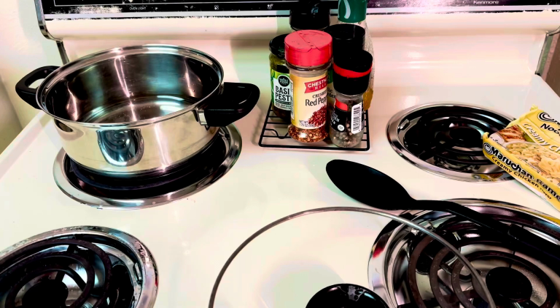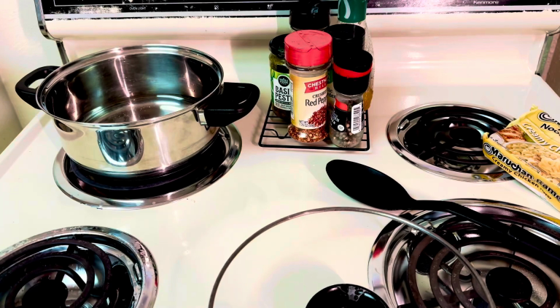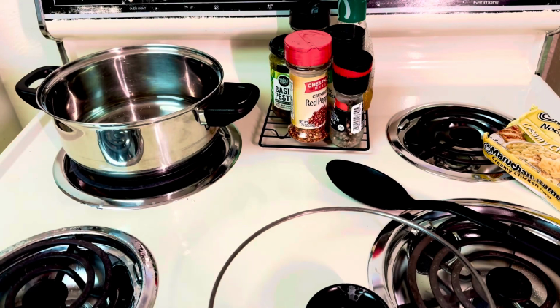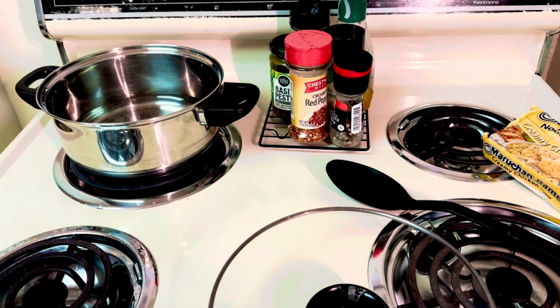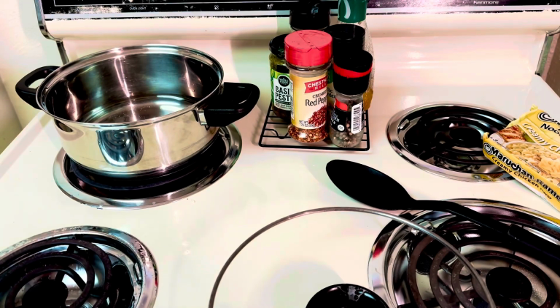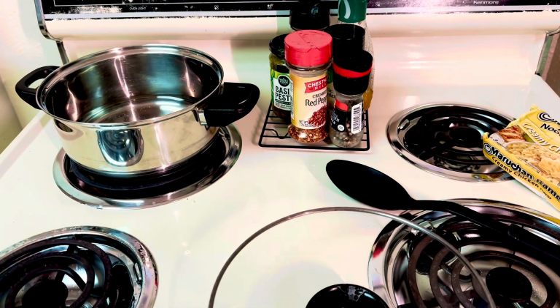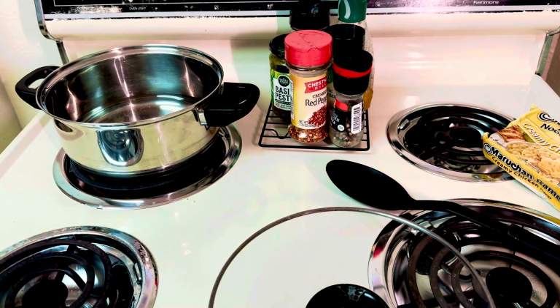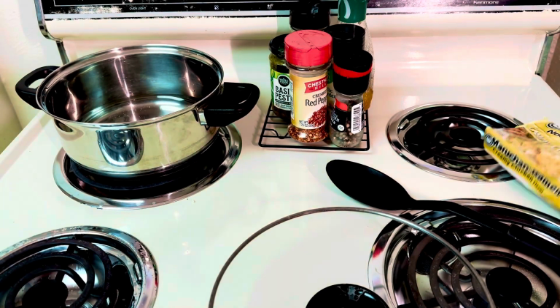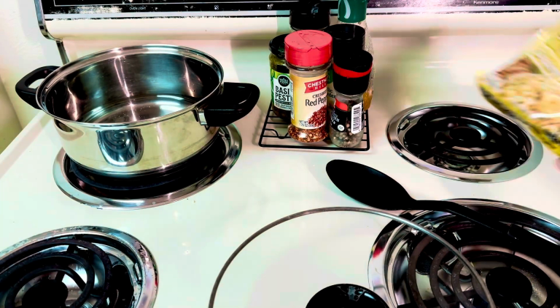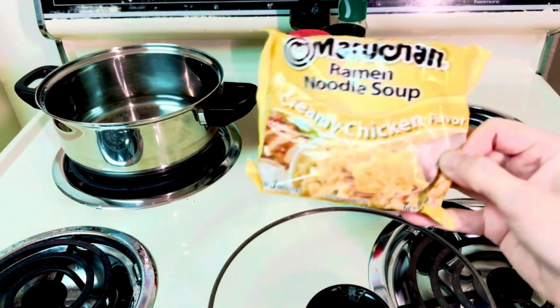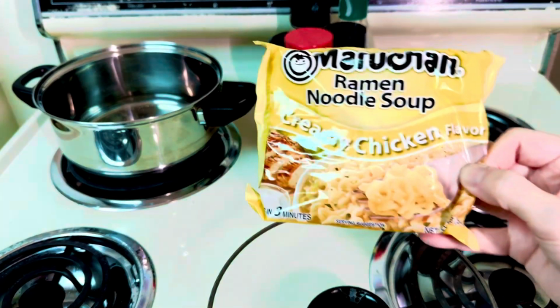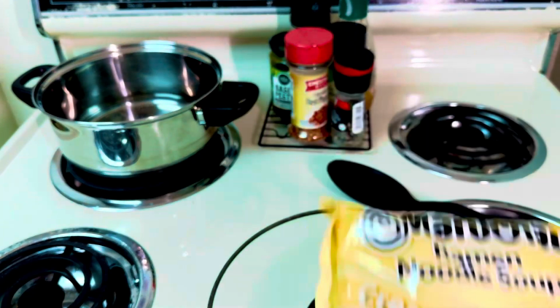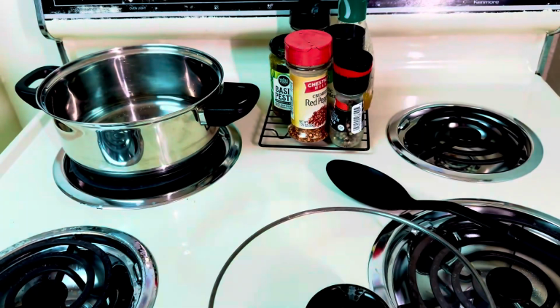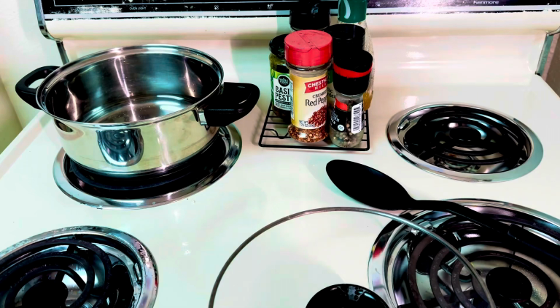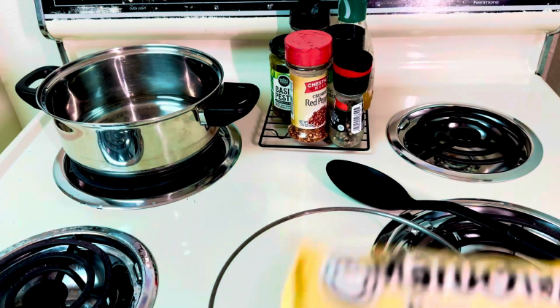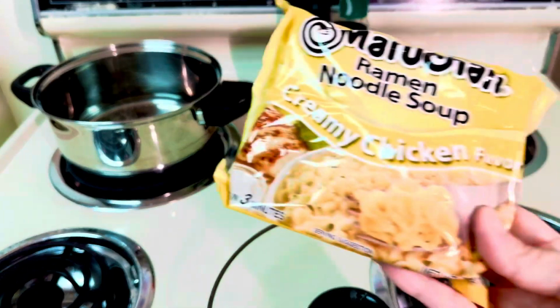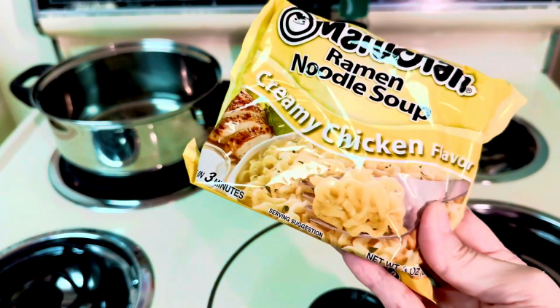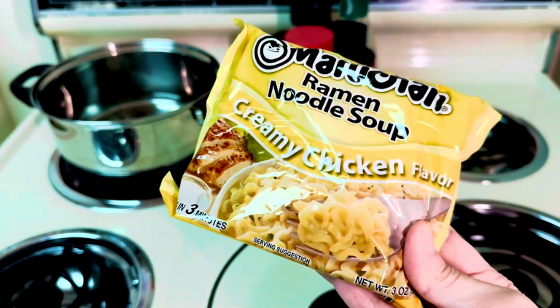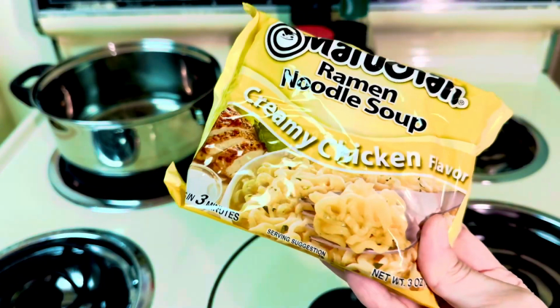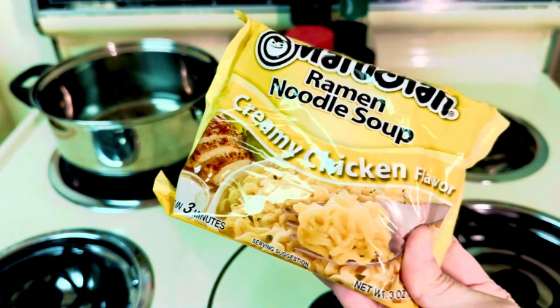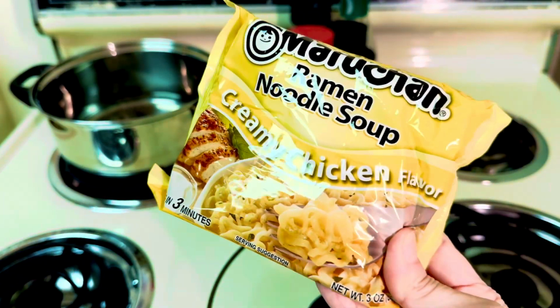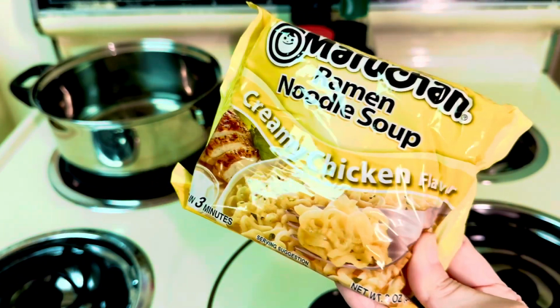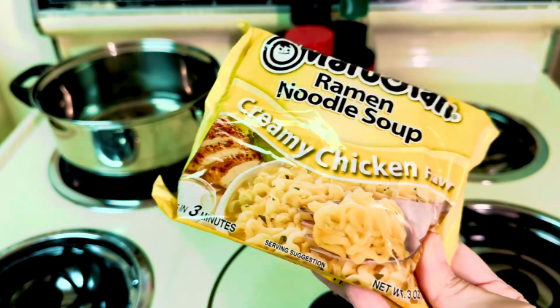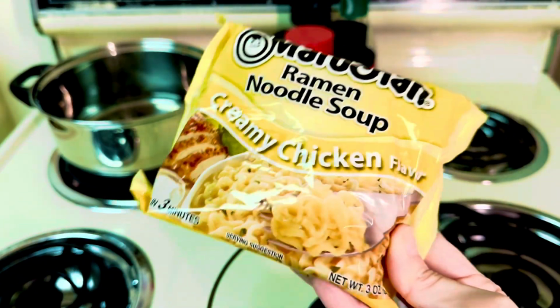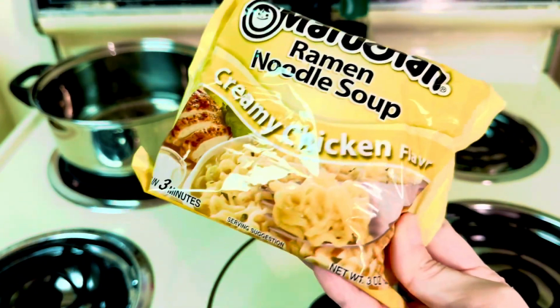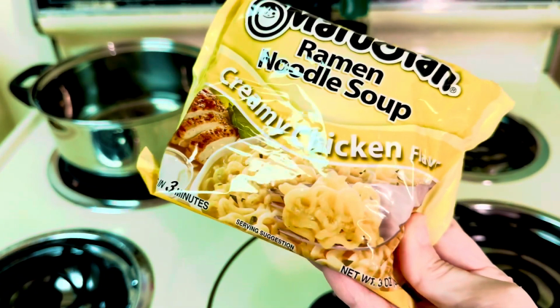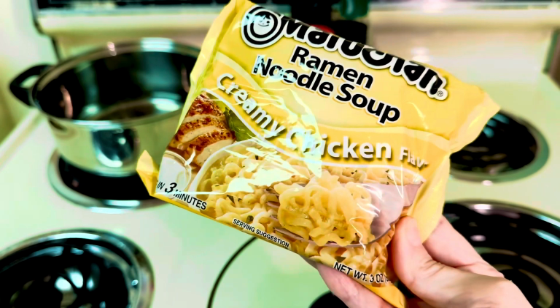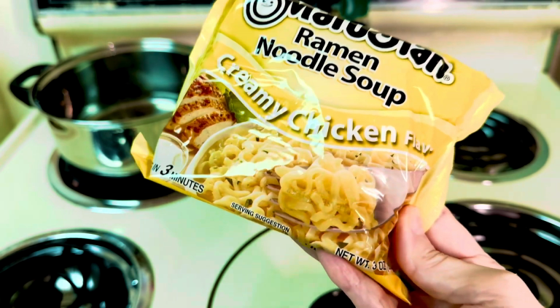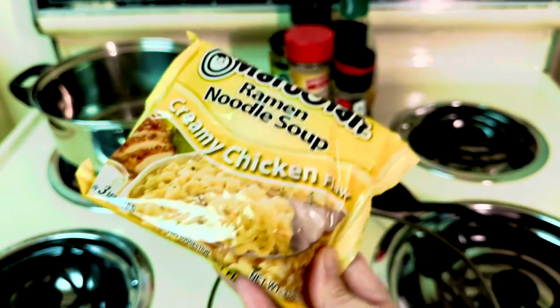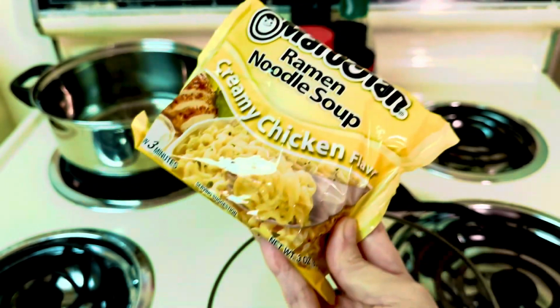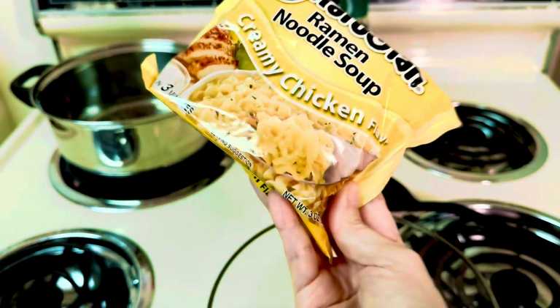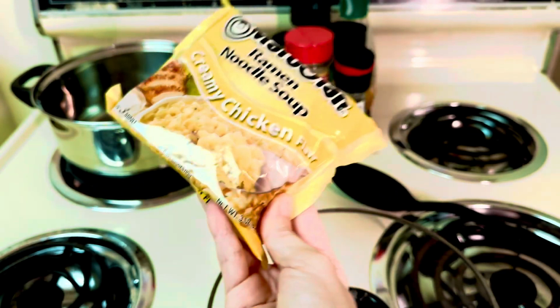Hello, welcome to my channel. Today is another ramen recipe and we're going to be making tomato ramen noodles. The first thing you need is going to be a pack of ramen.